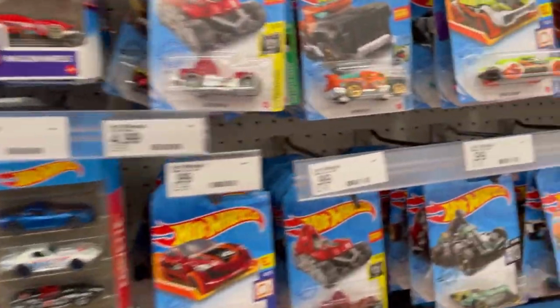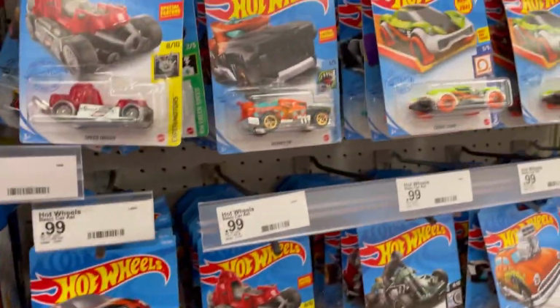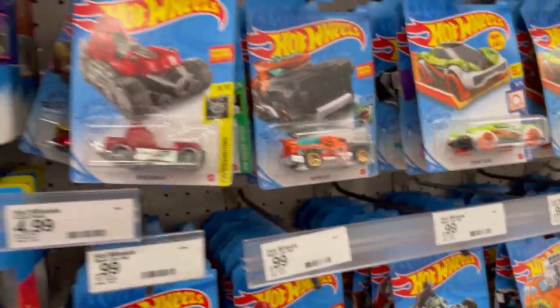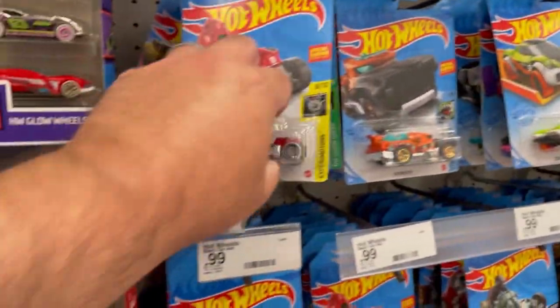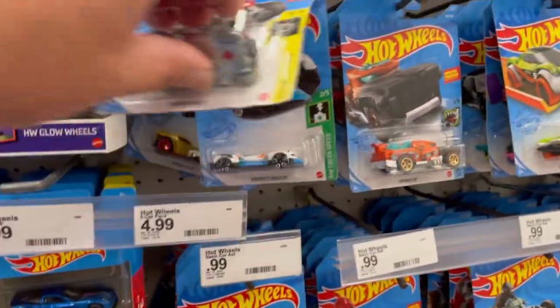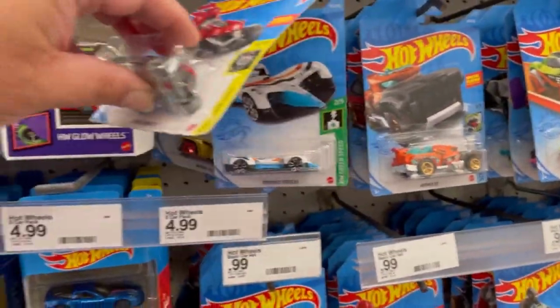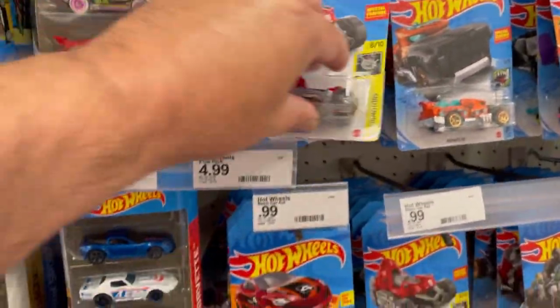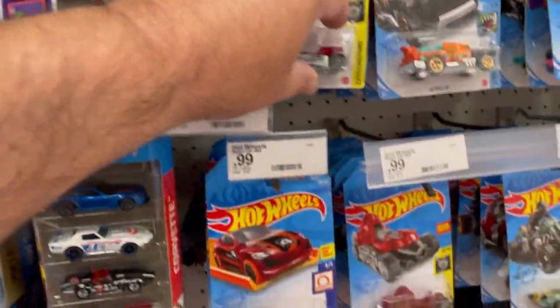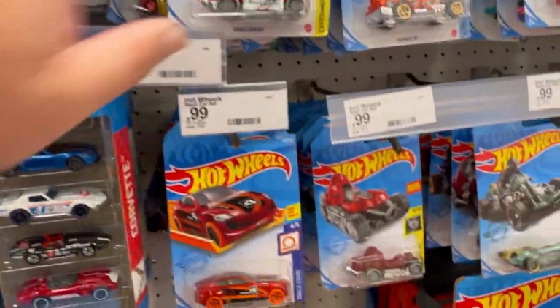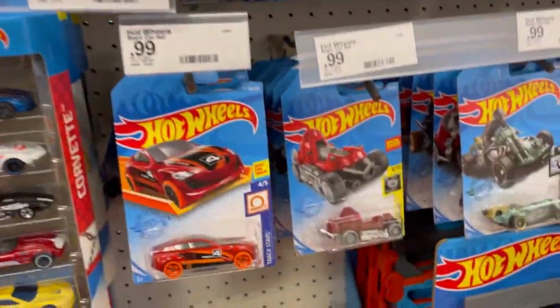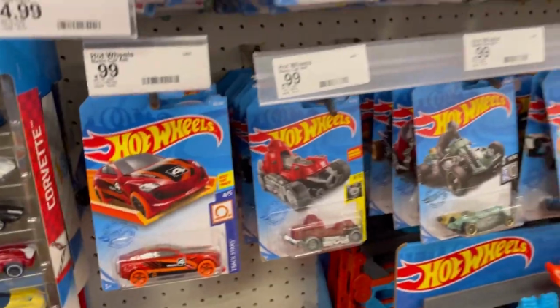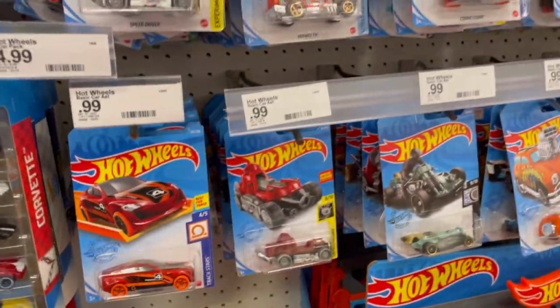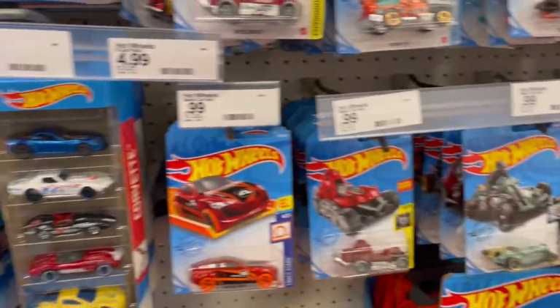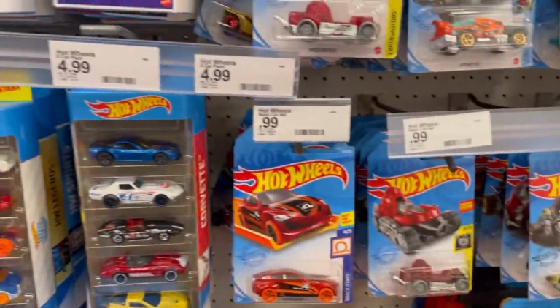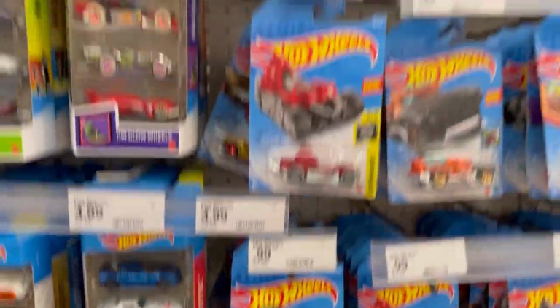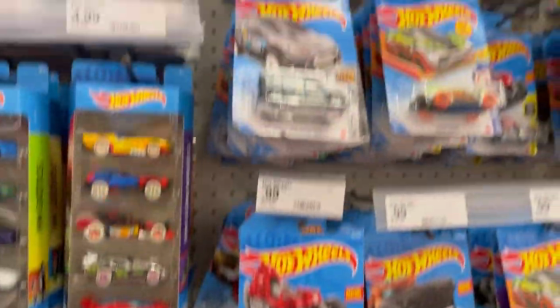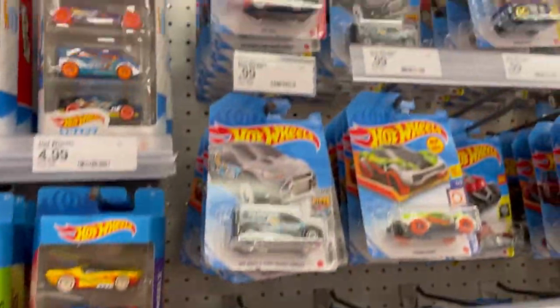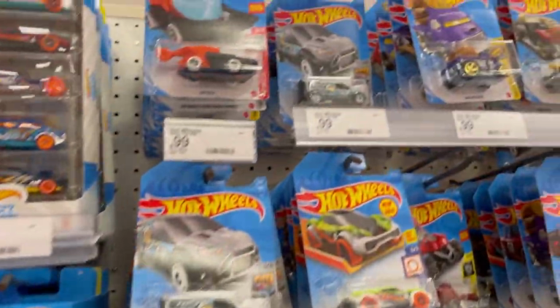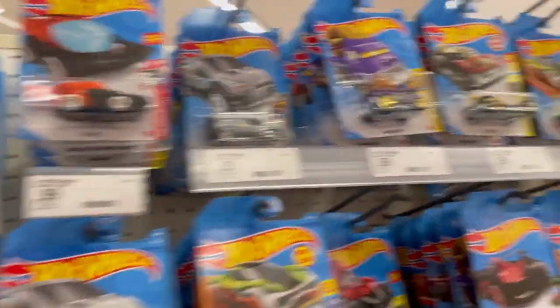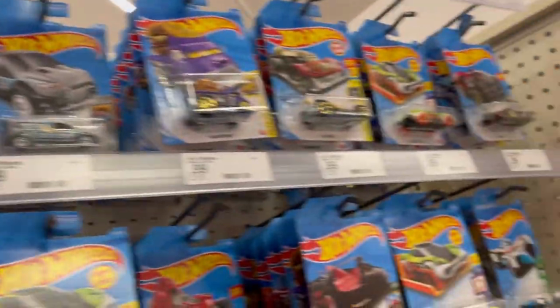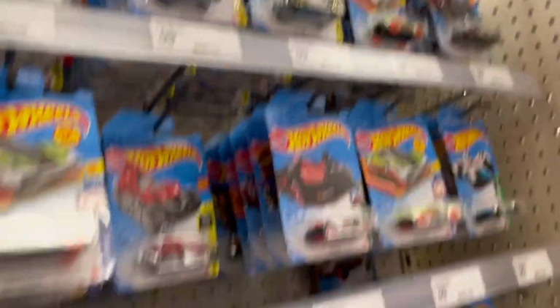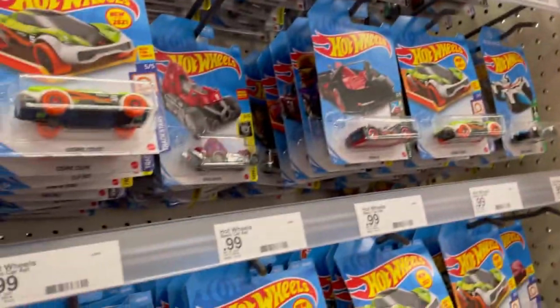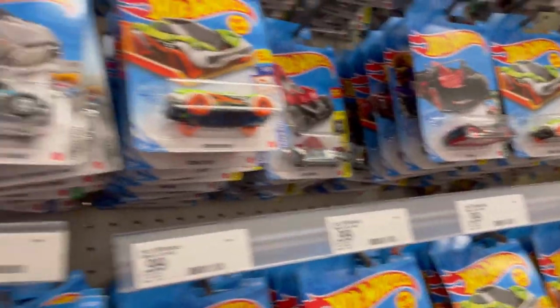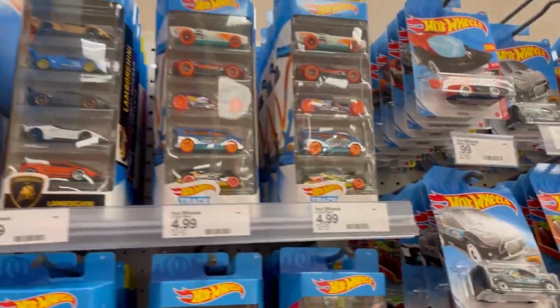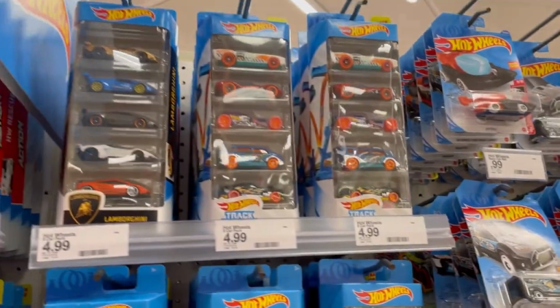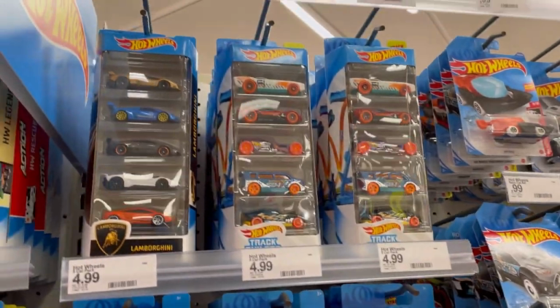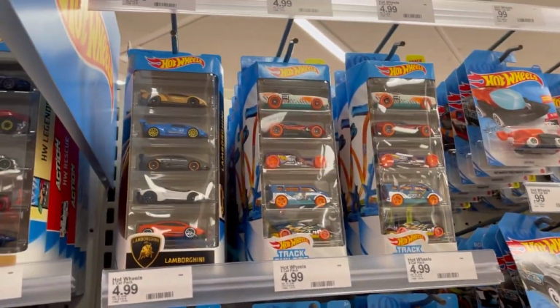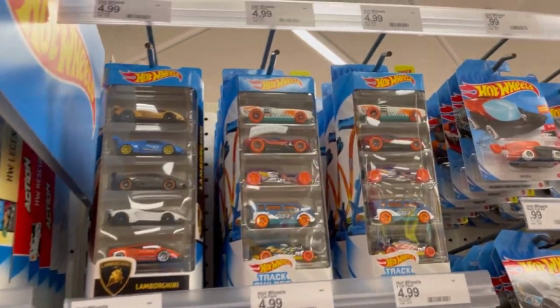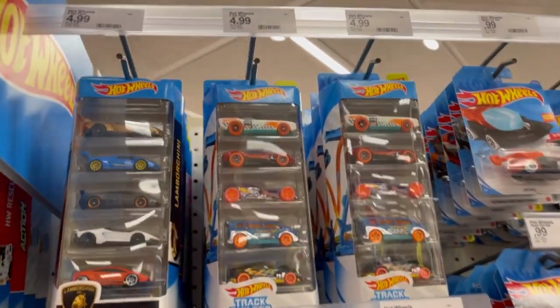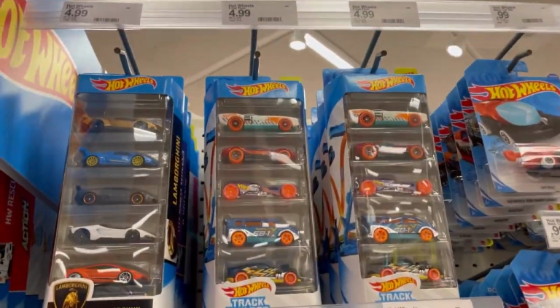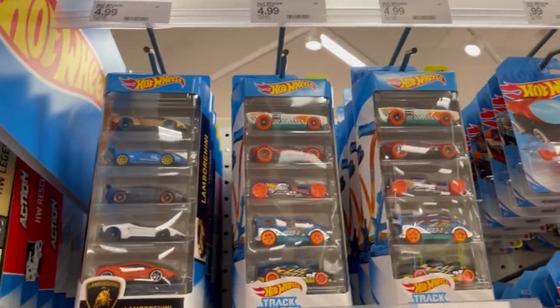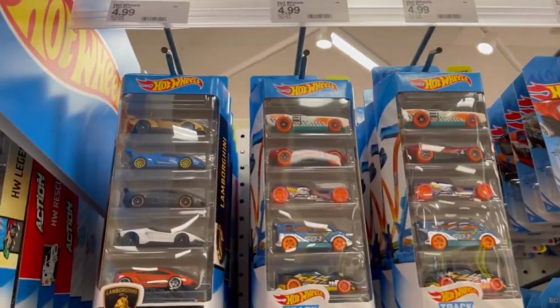Looks like they have lots of old stuff, so I'm not even gonna bother looking through this because it looks like it's already been looked through. So let's move over to the five-packs over here.